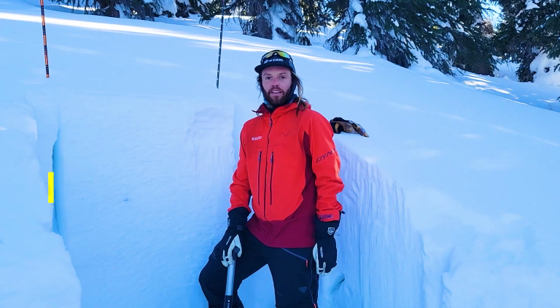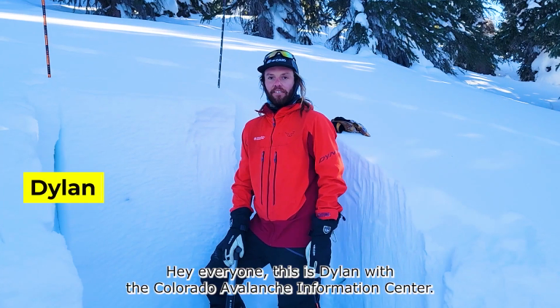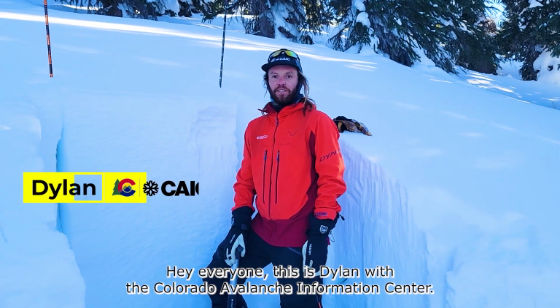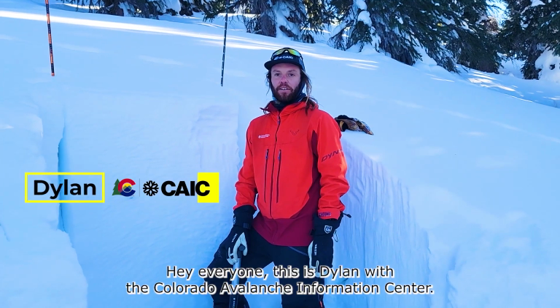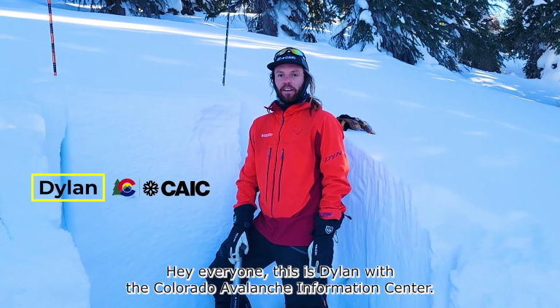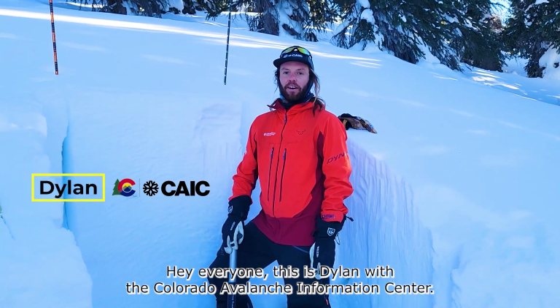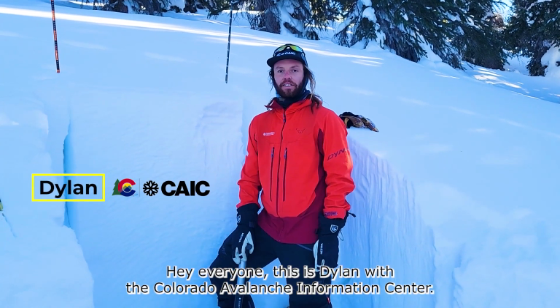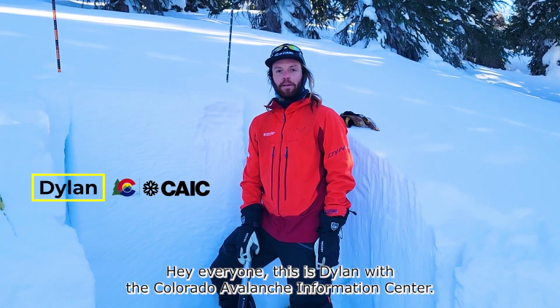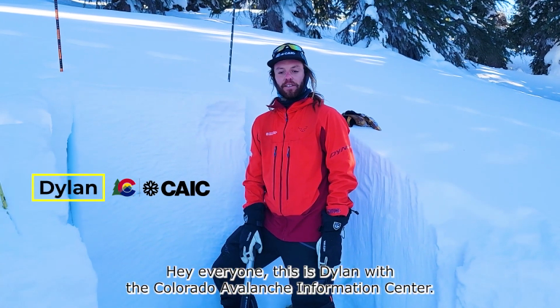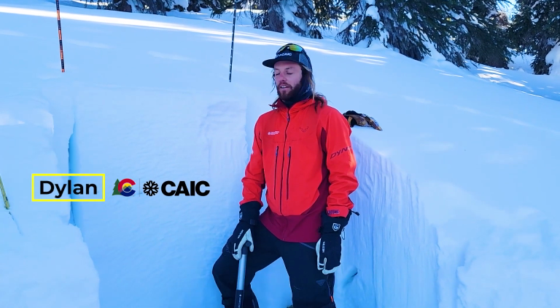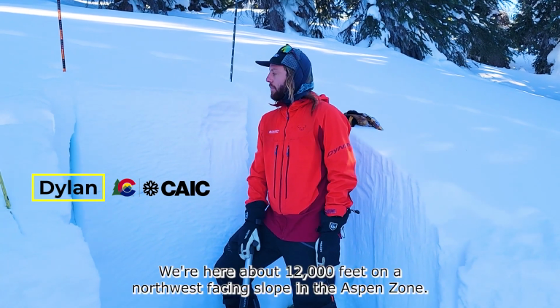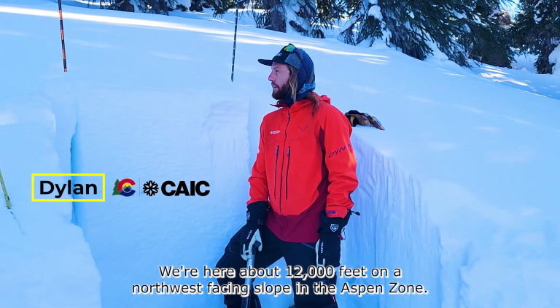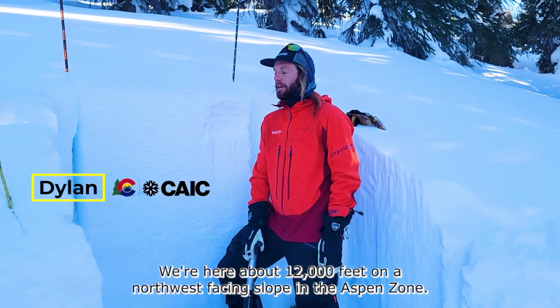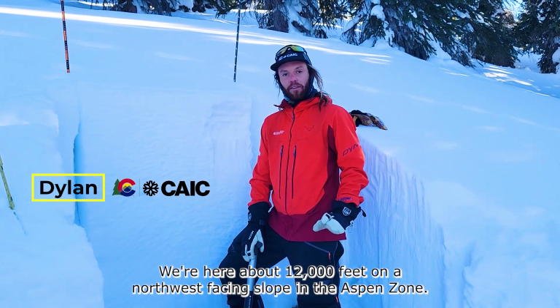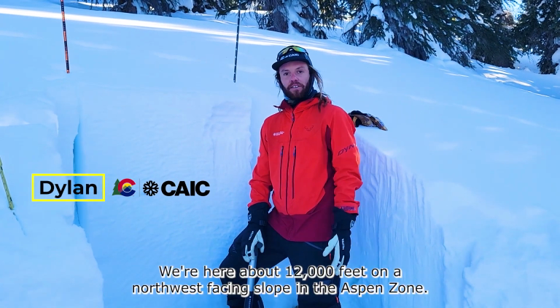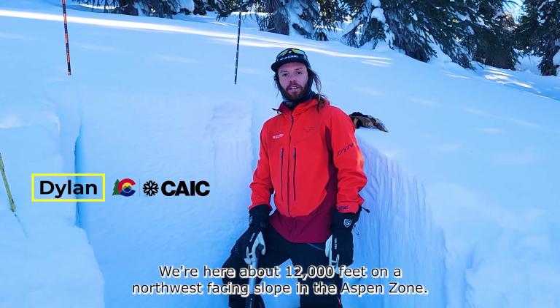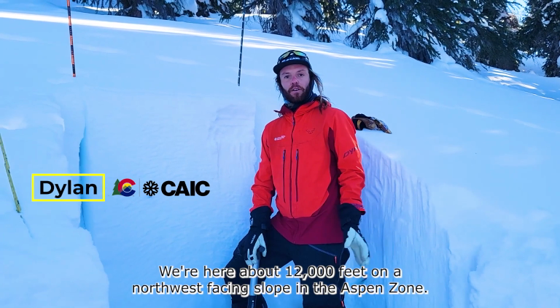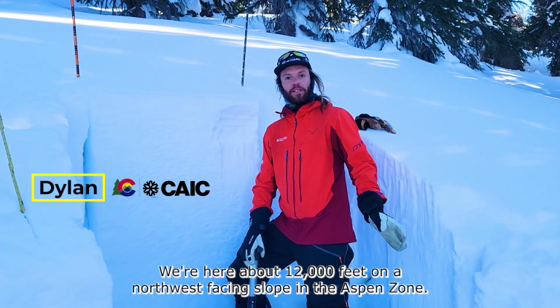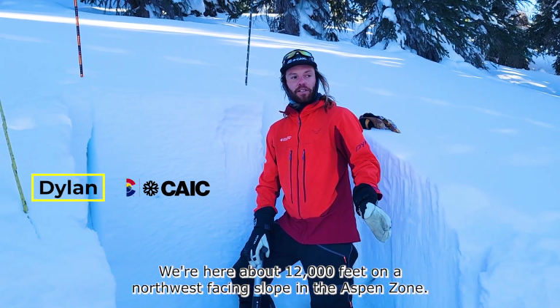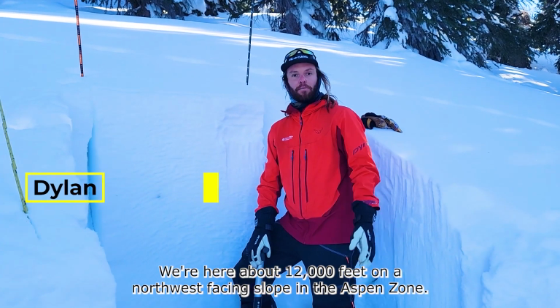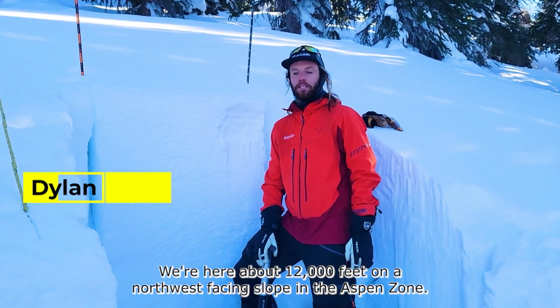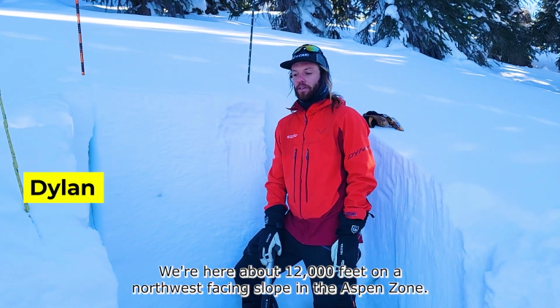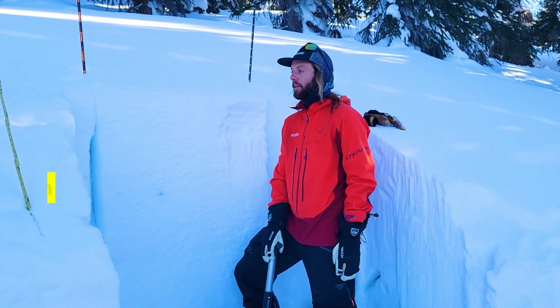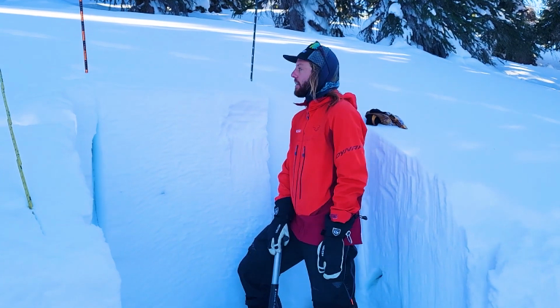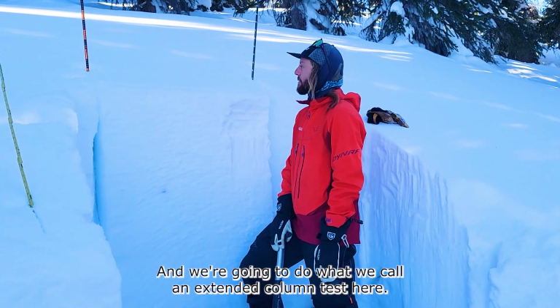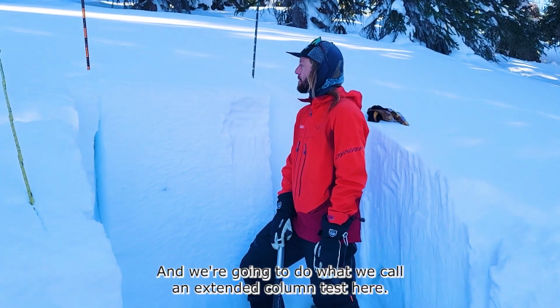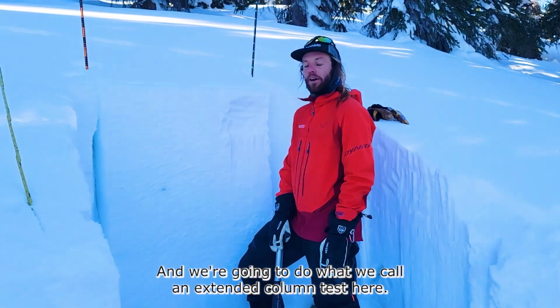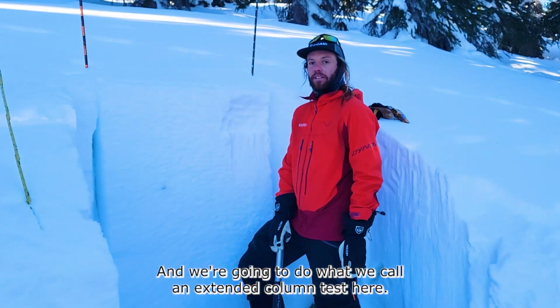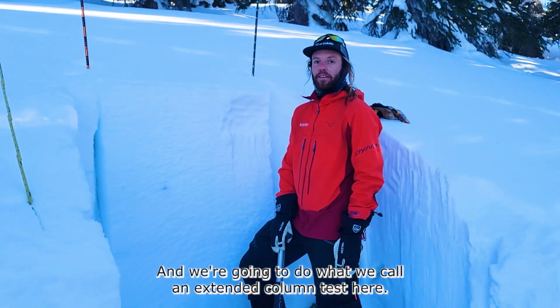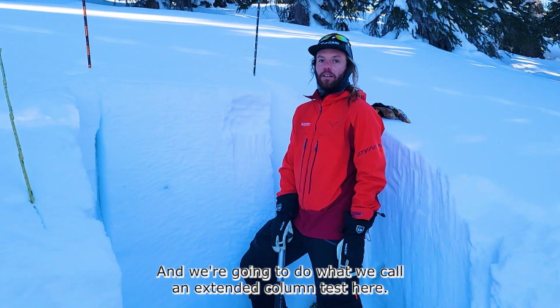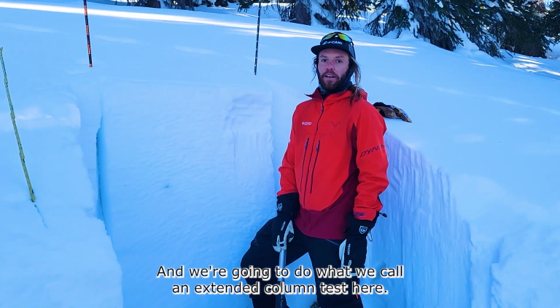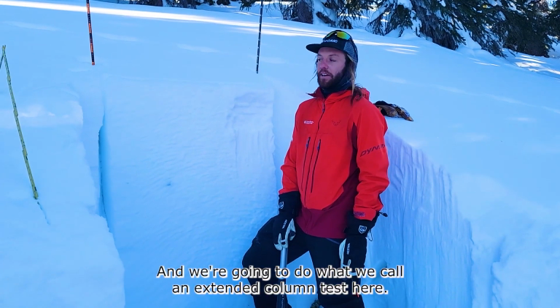Hey everyone, this is Dylan with the Colorado Avalanche Information Center. We're here about 12,000 feet on a northwest facing slope in the Aspen Zone, and we're going to do what we call an extended column test here.